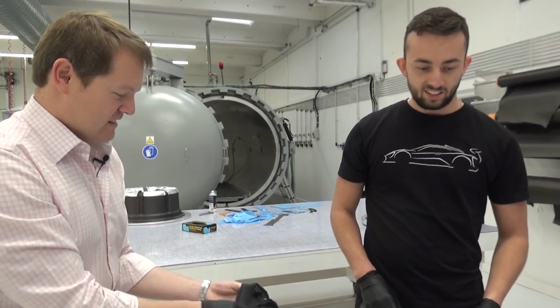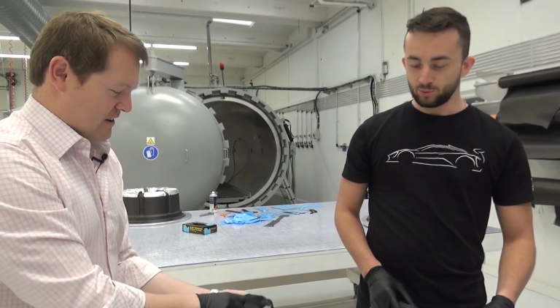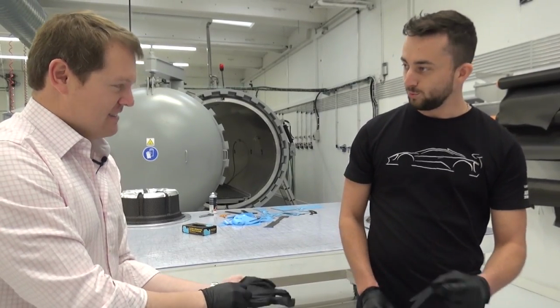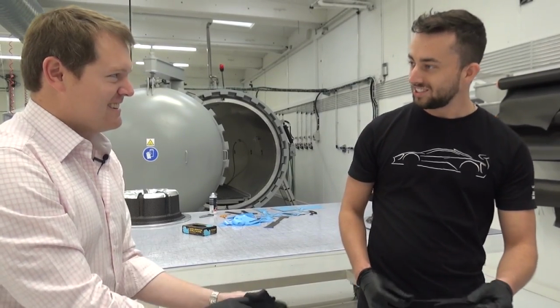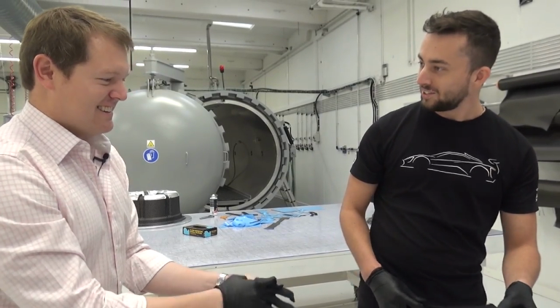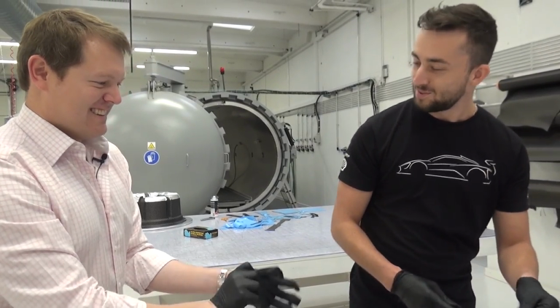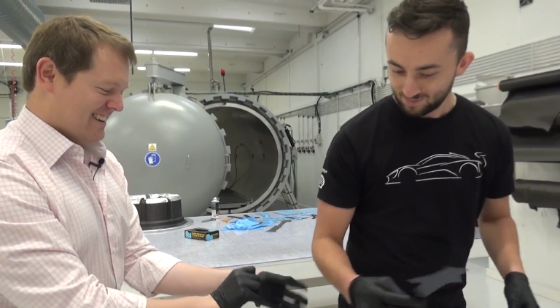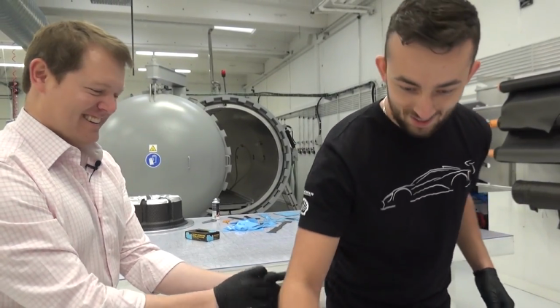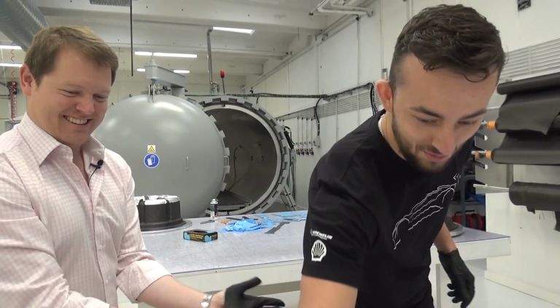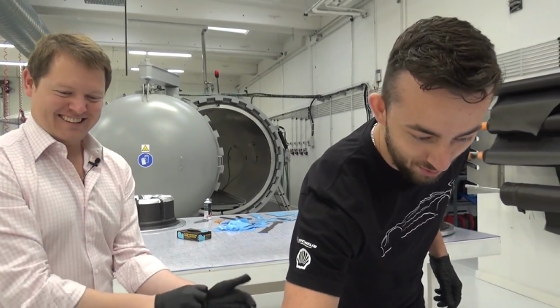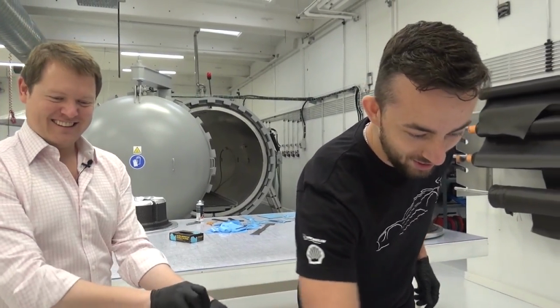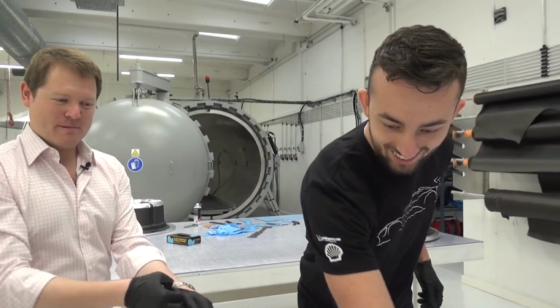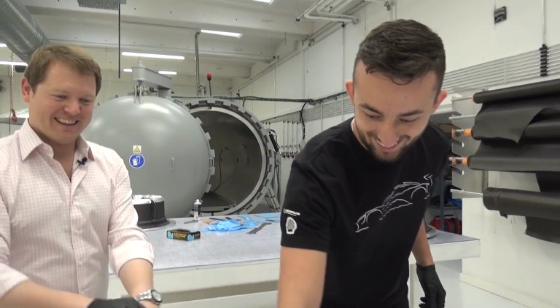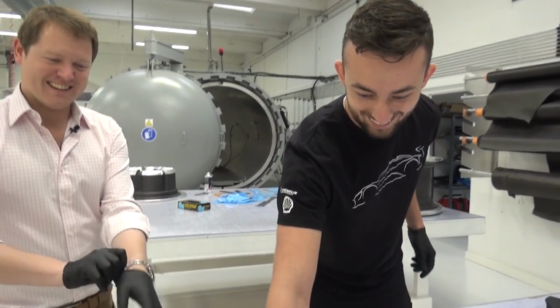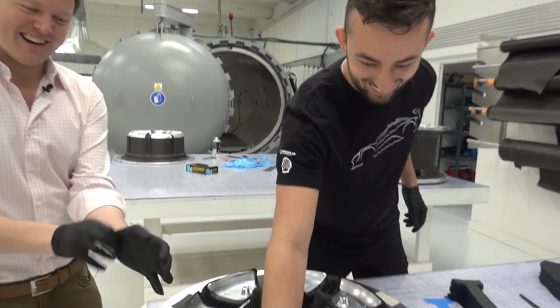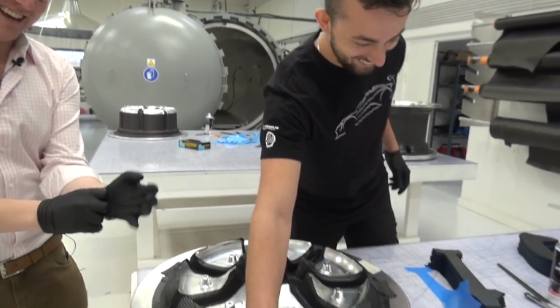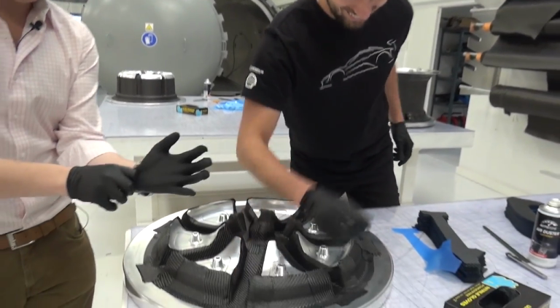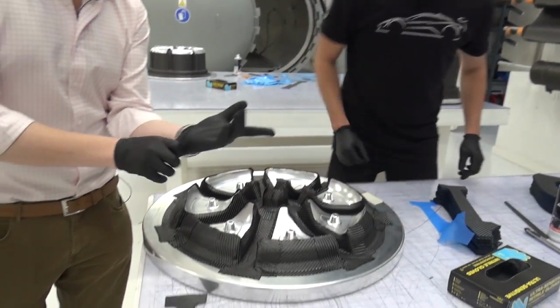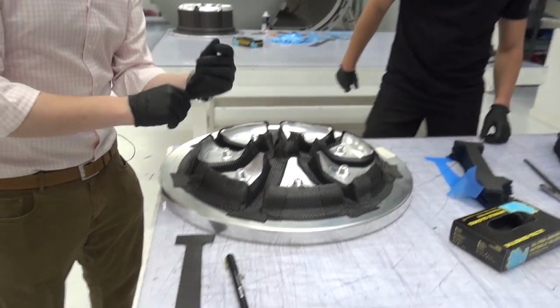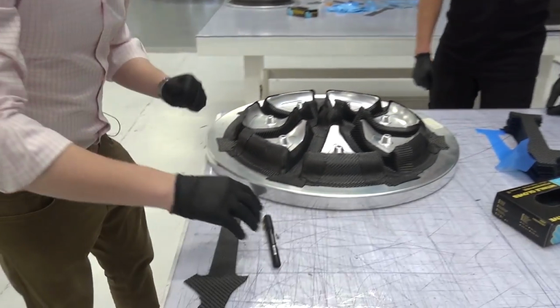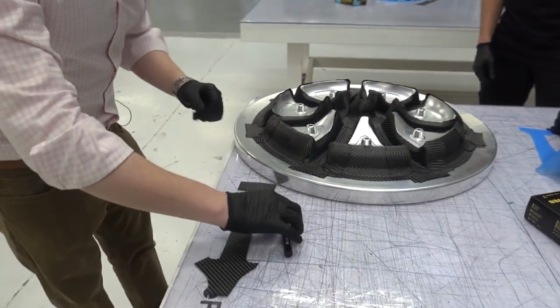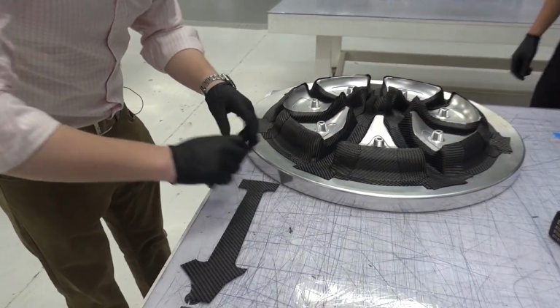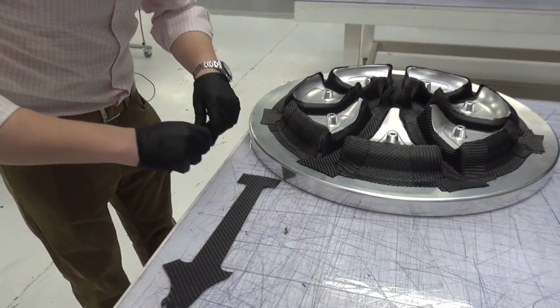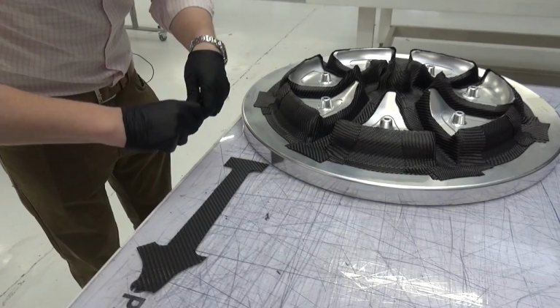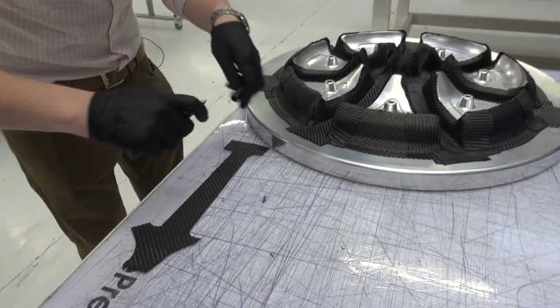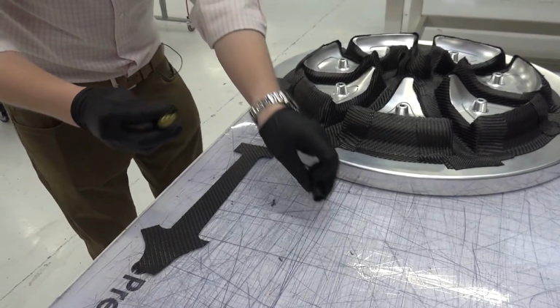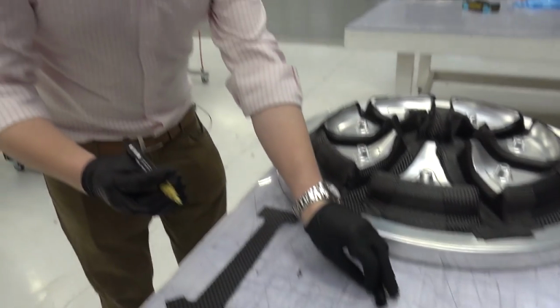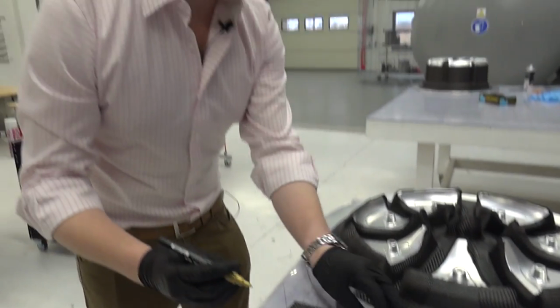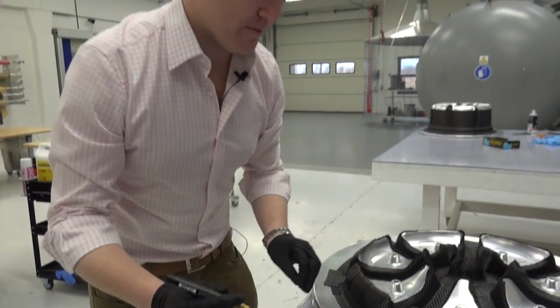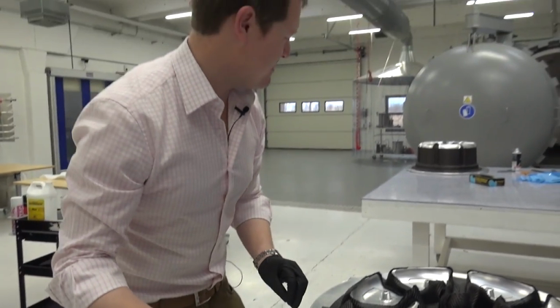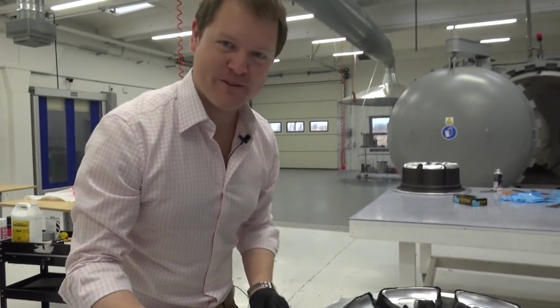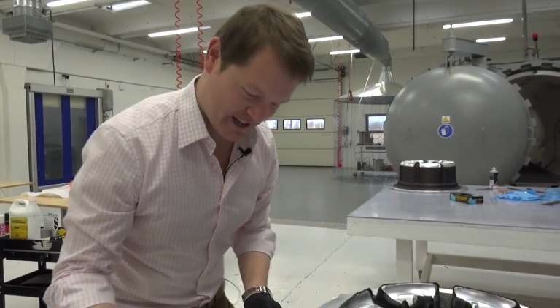And if you wanted to sign it before you put it on — pop a little signature. So we'll pop a little signature on the piece that's going to go onto one of the front wheels for the car. This is really cool.